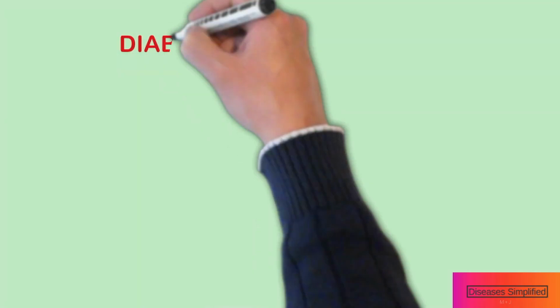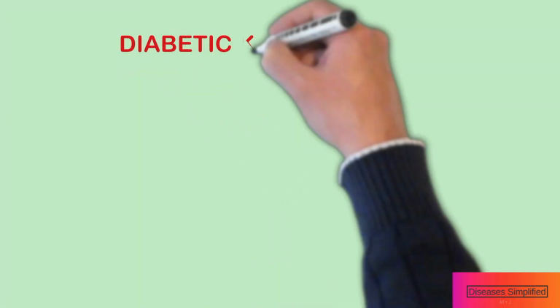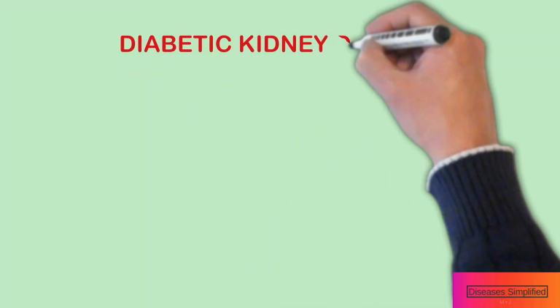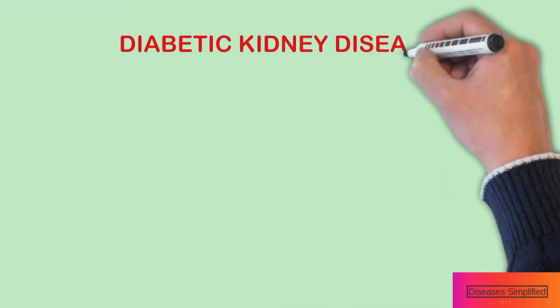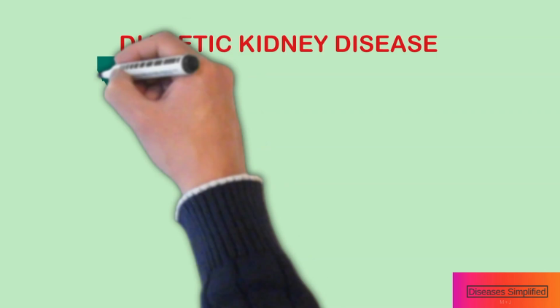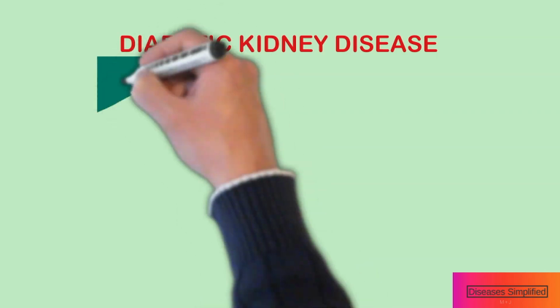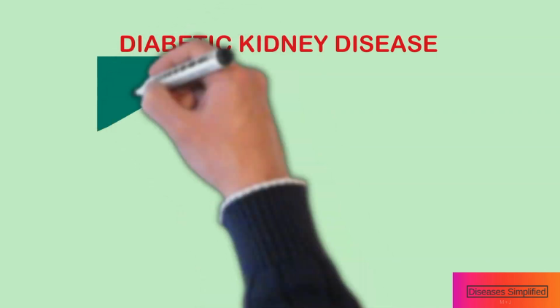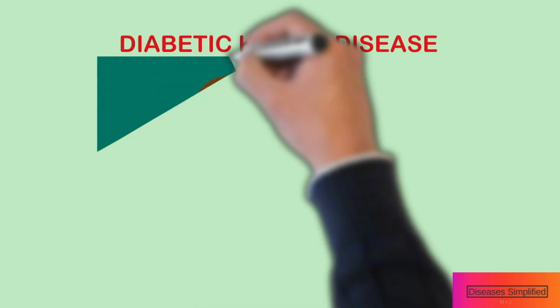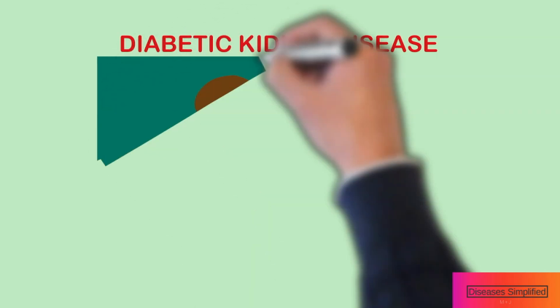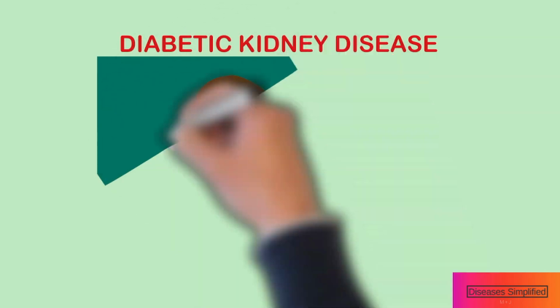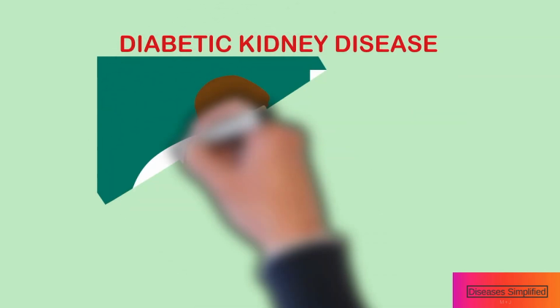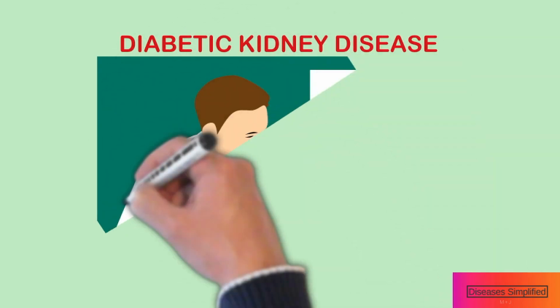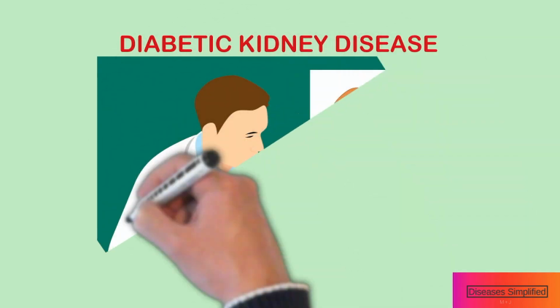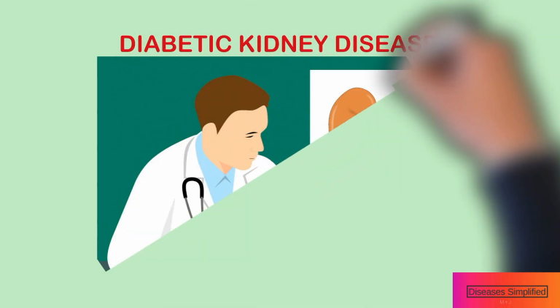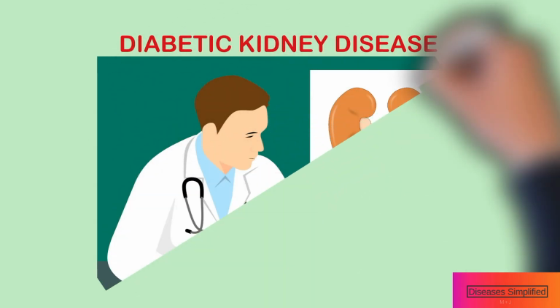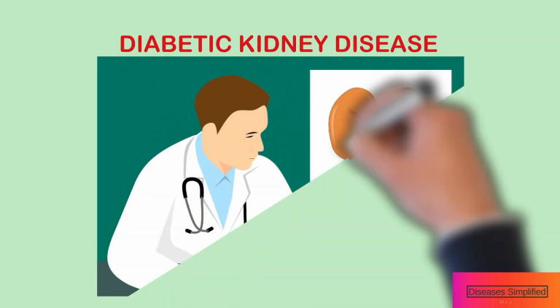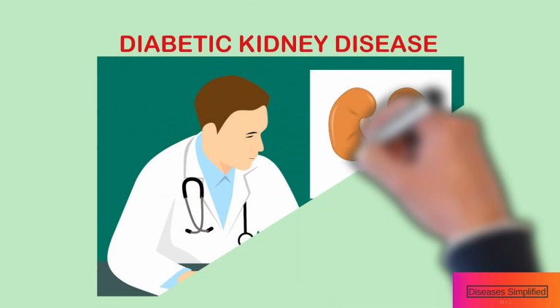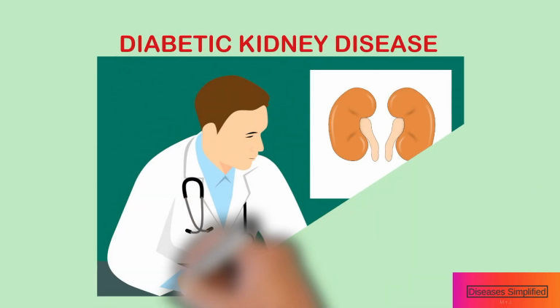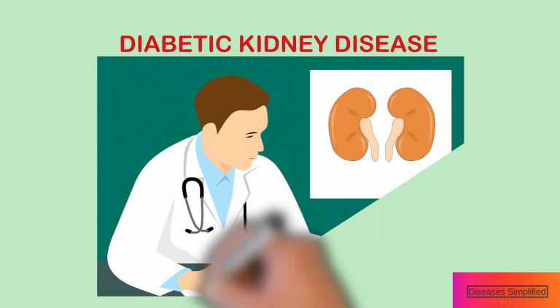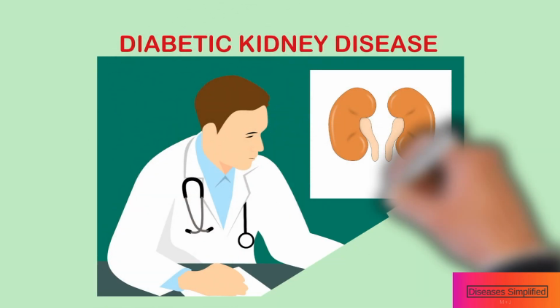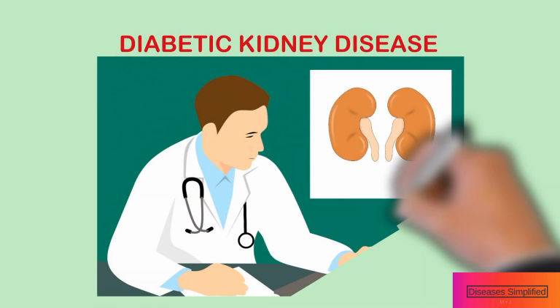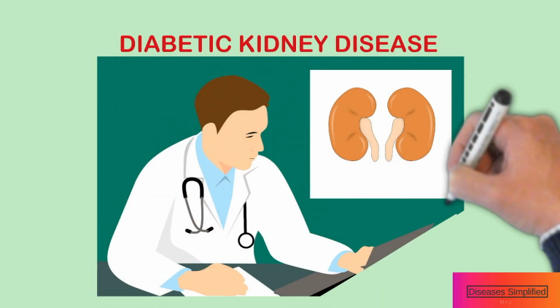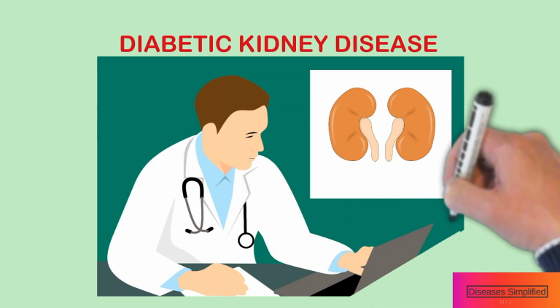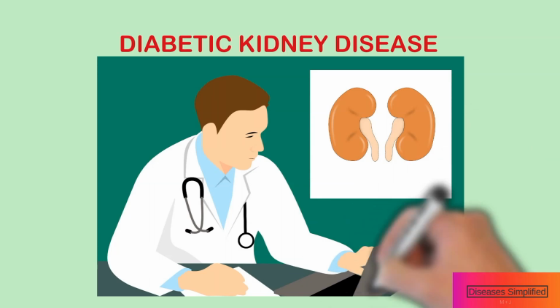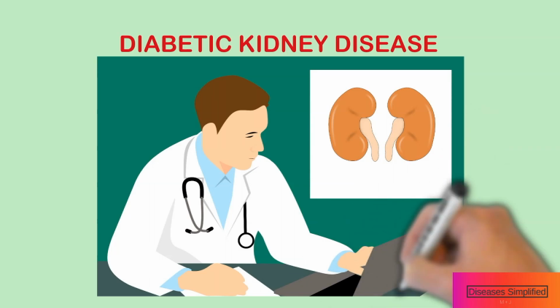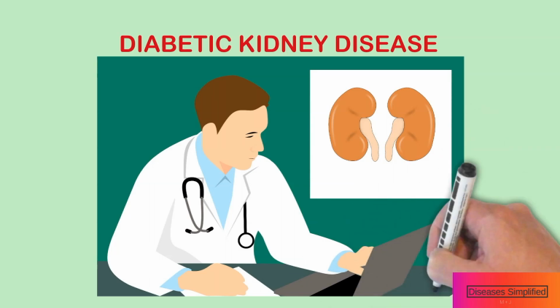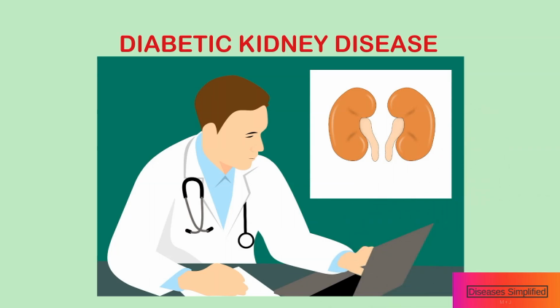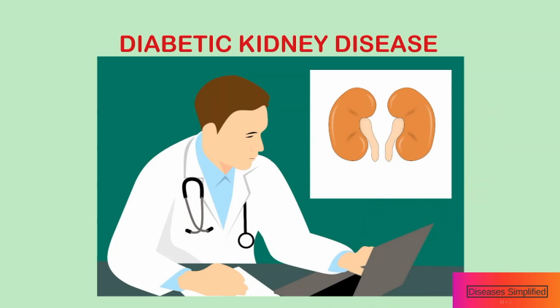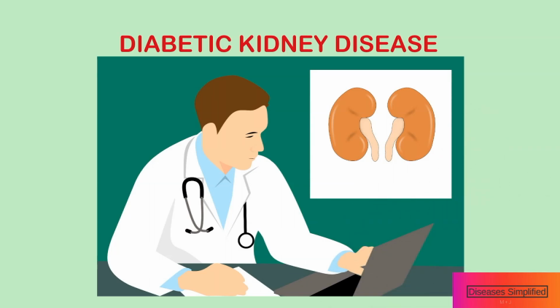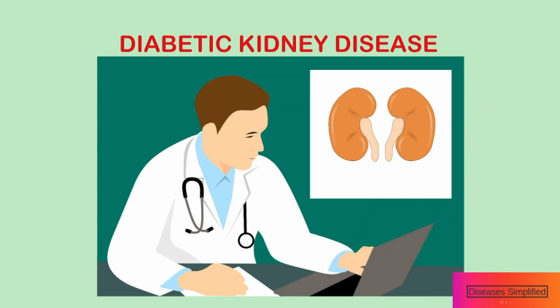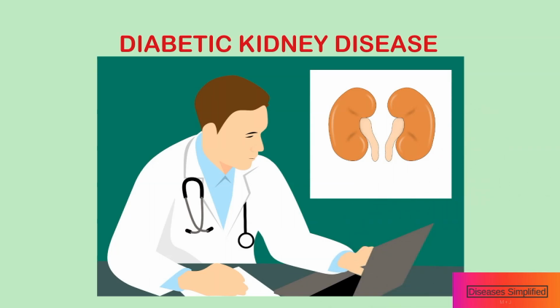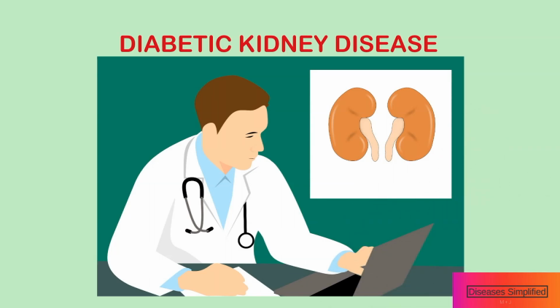Finding out that you have early diabetic kidney disease can alert you that your kidneys are in danger. It is important to take steps to protect your kidneys before the problem advances.